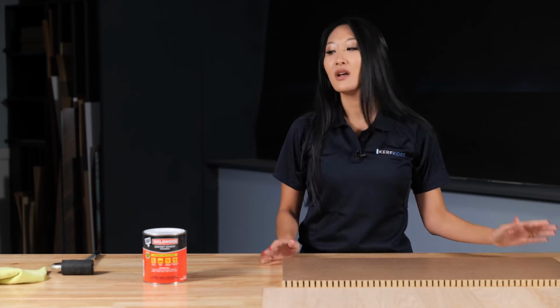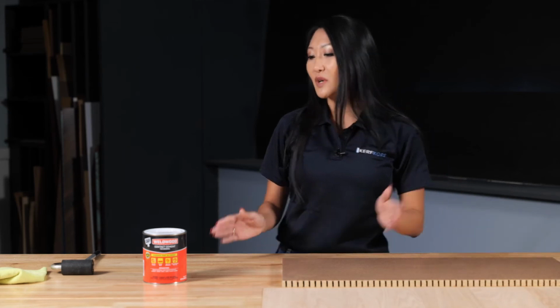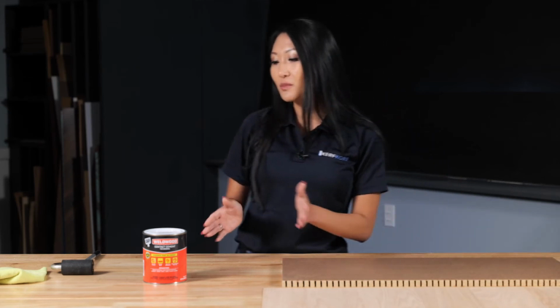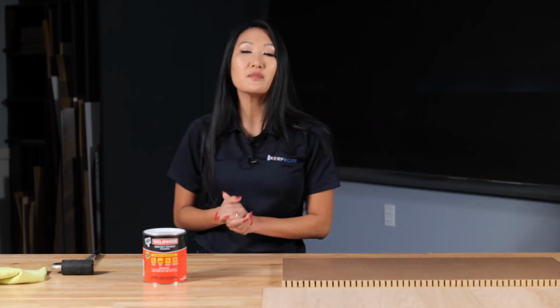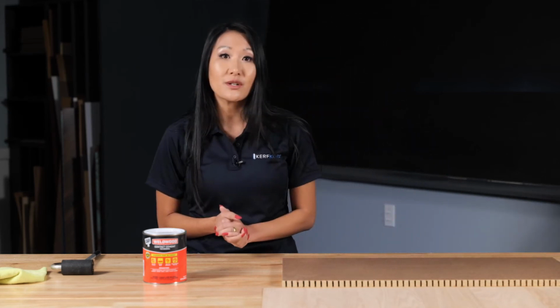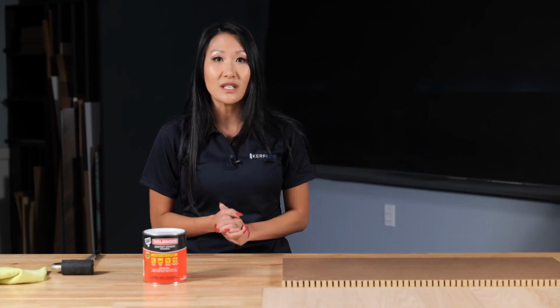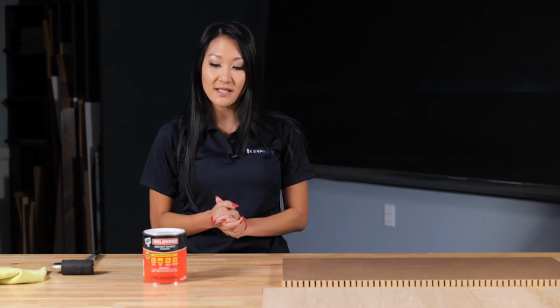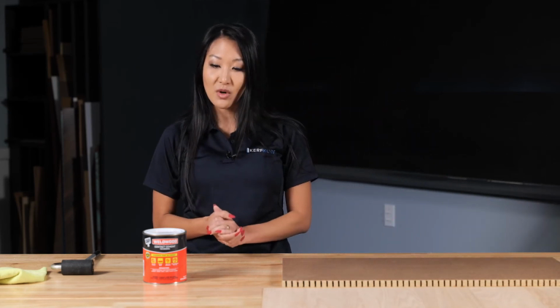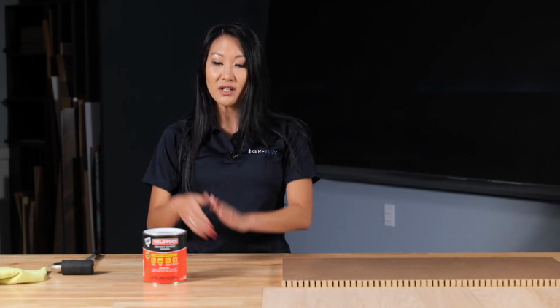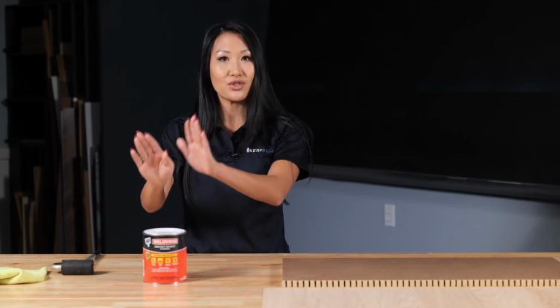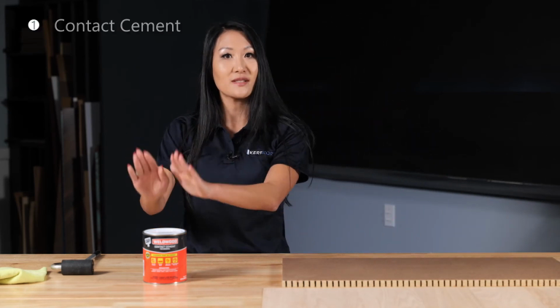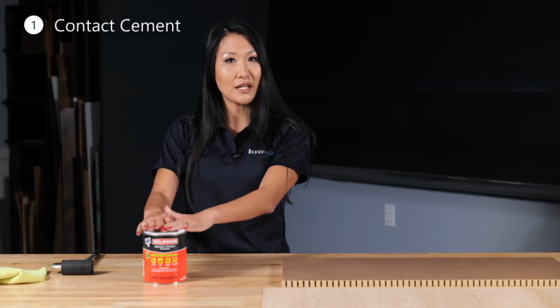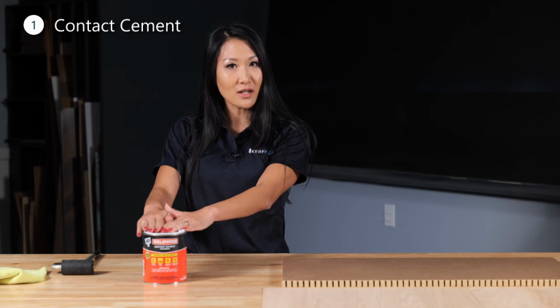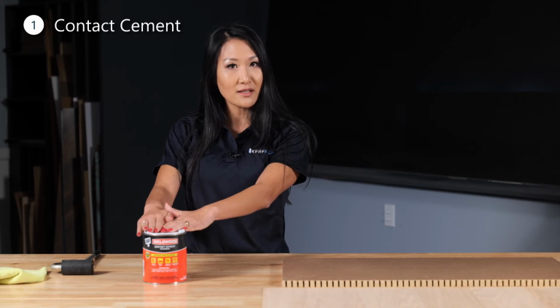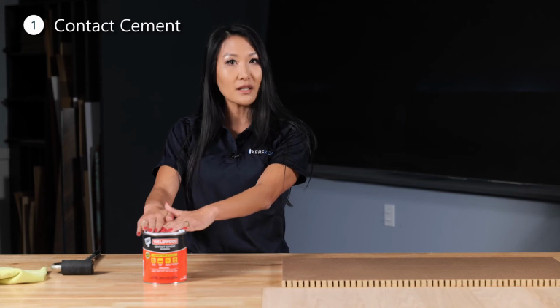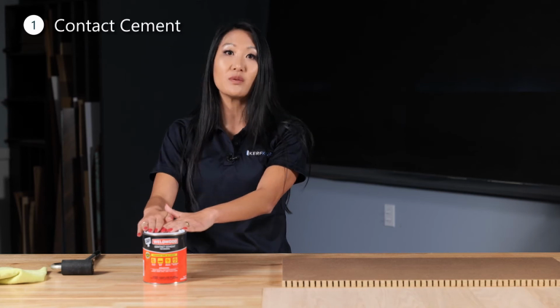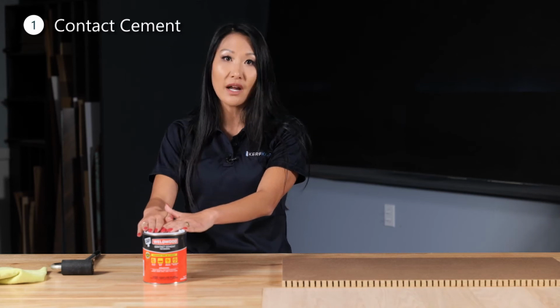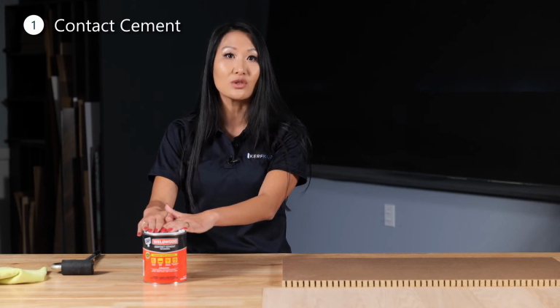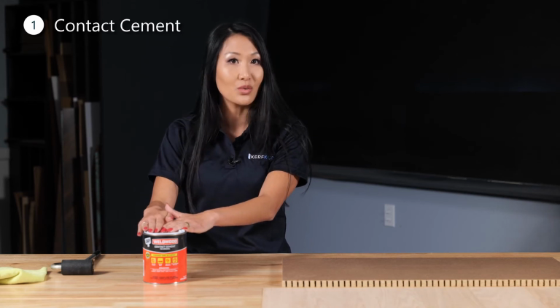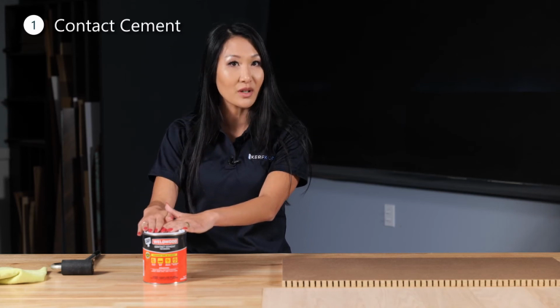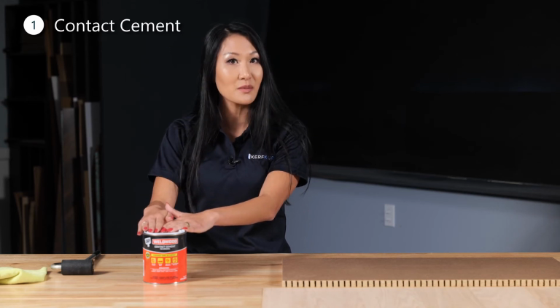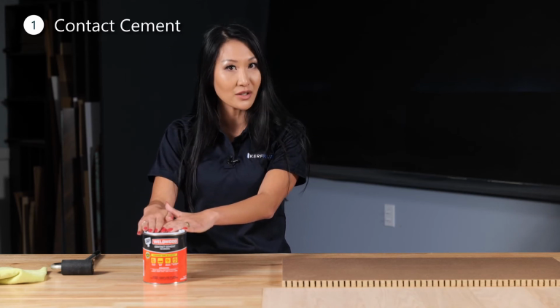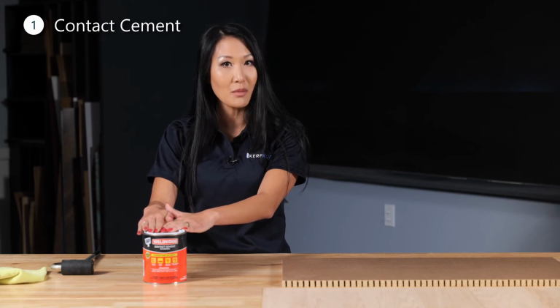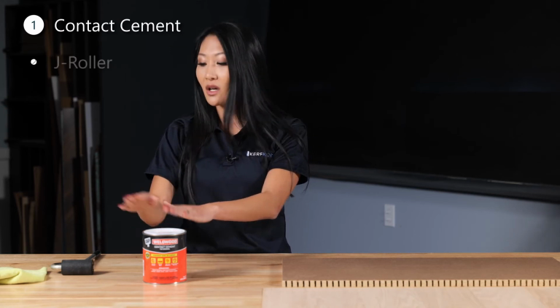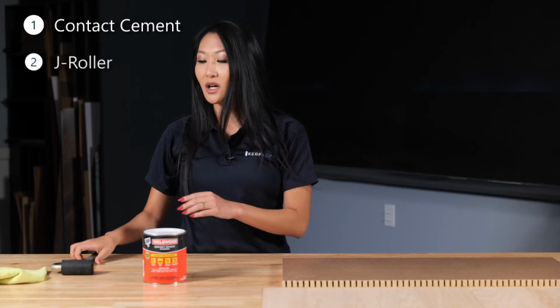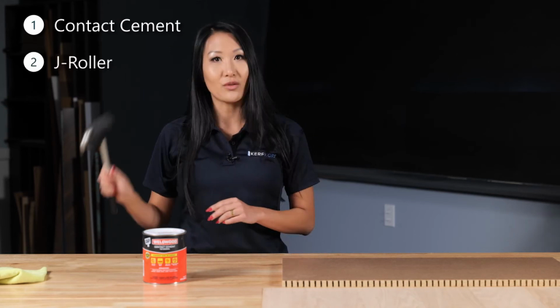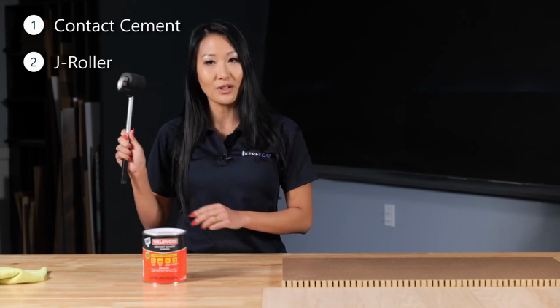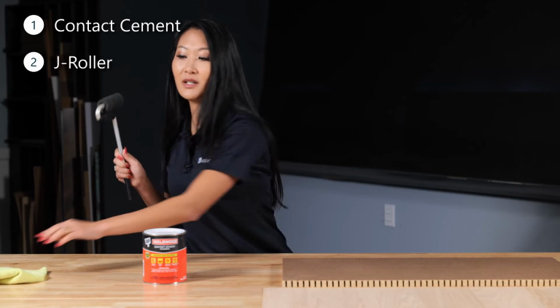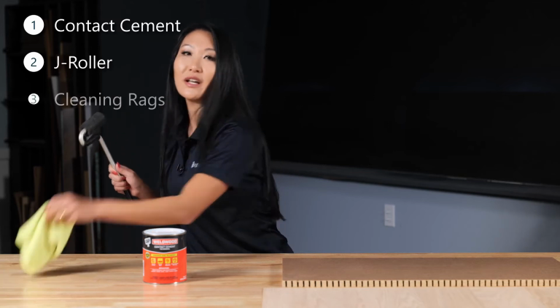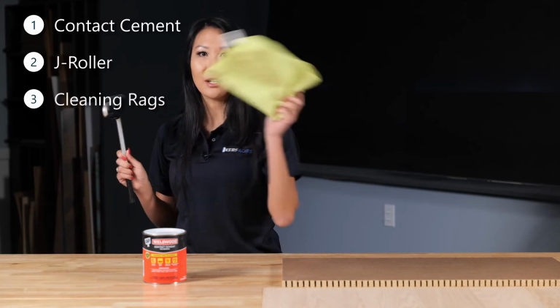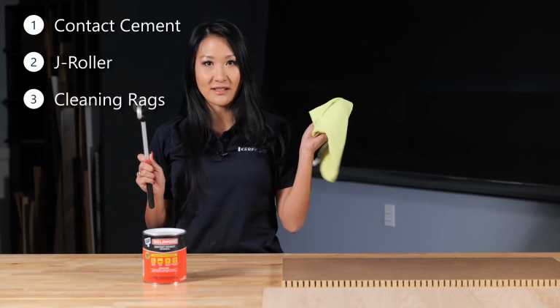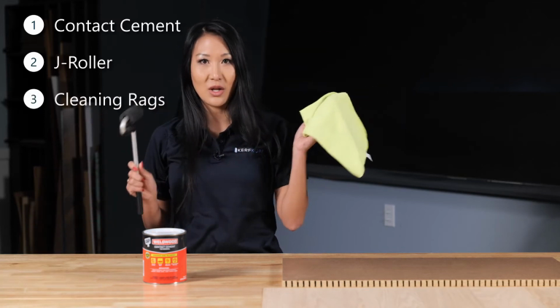Some other important materials we'll need for today's project is your standard contact cement that you can buy at your local woodworking supply shop, a J roller, and a cleansing cloth.